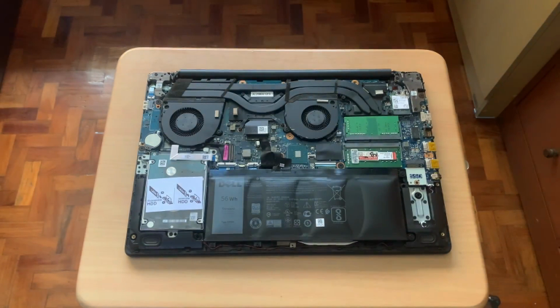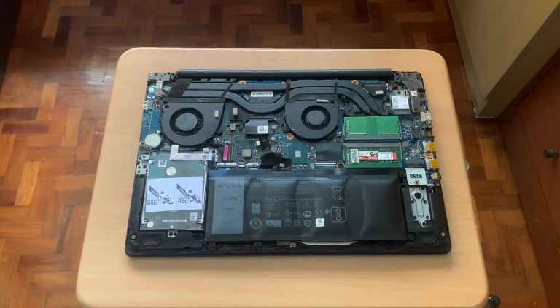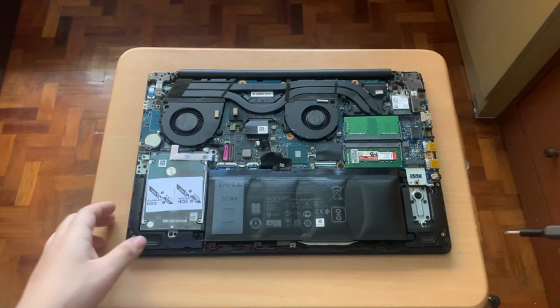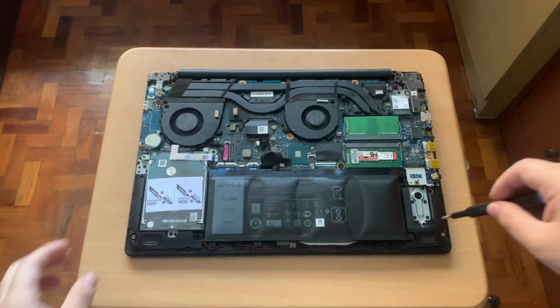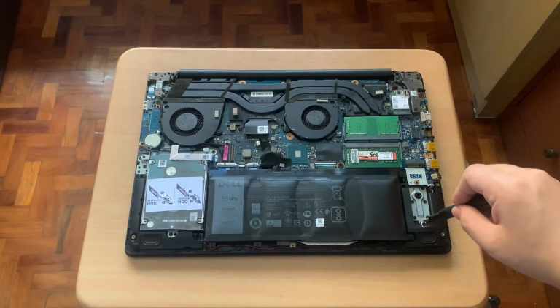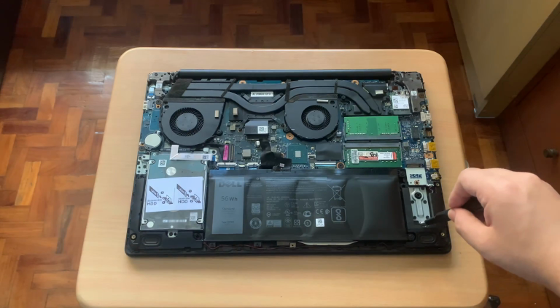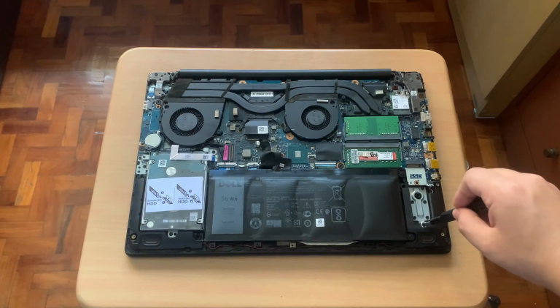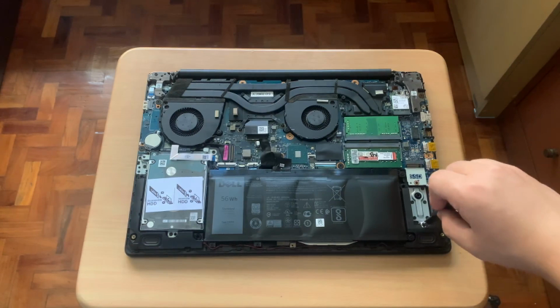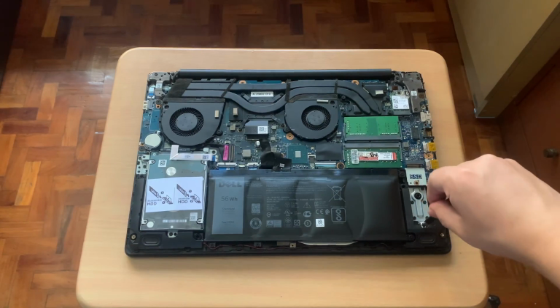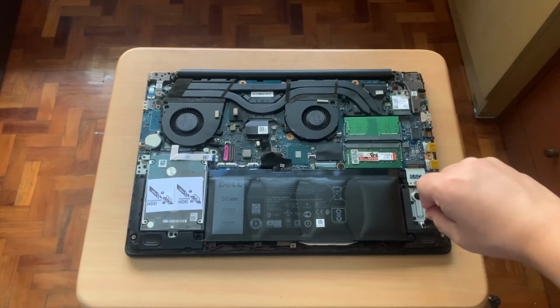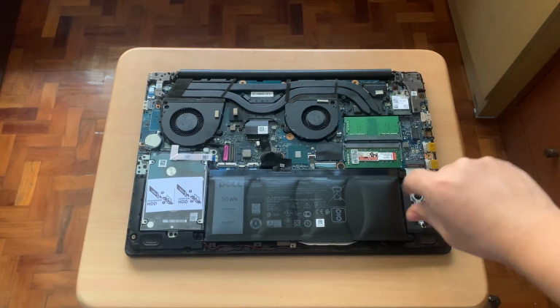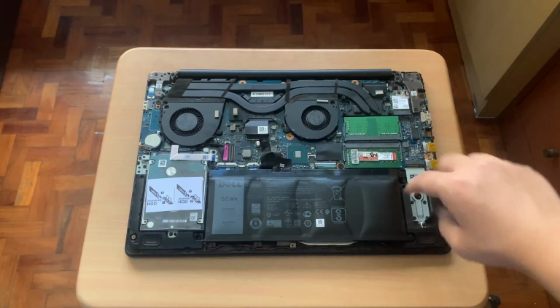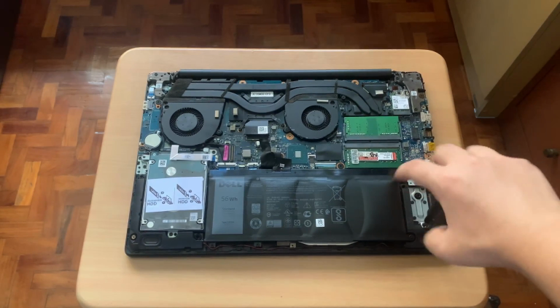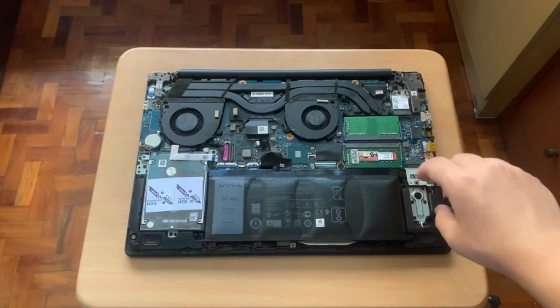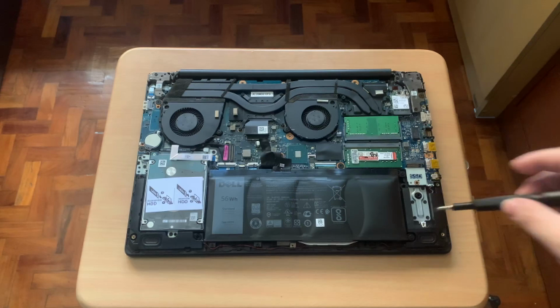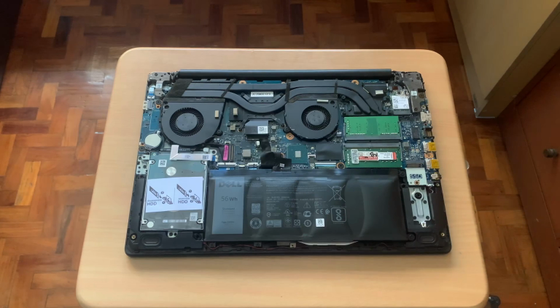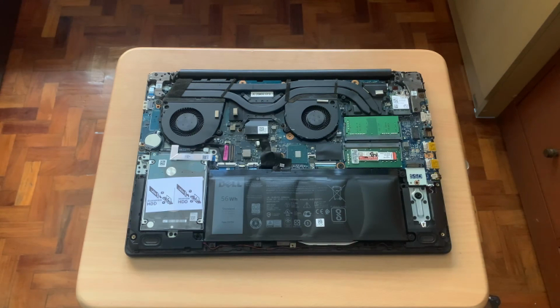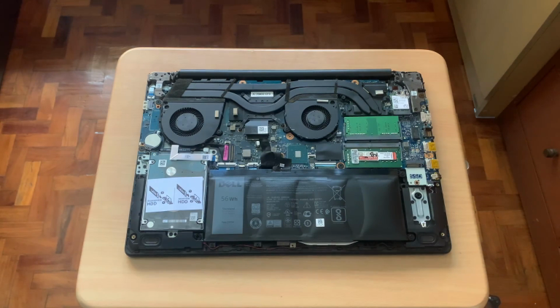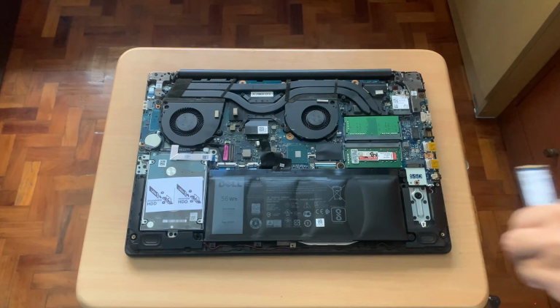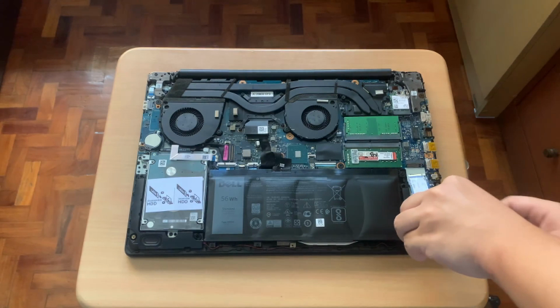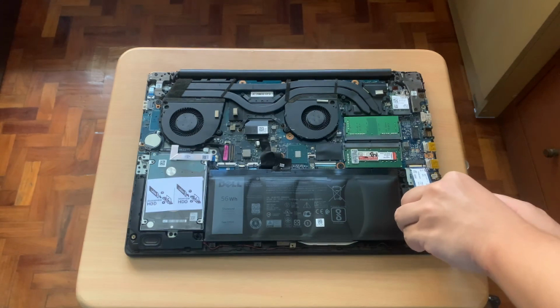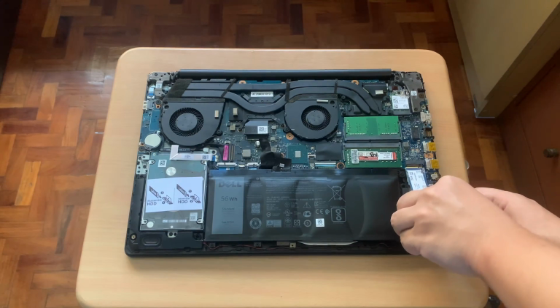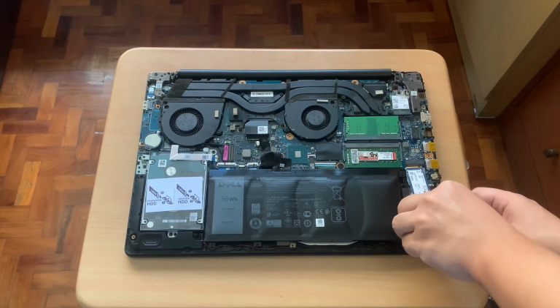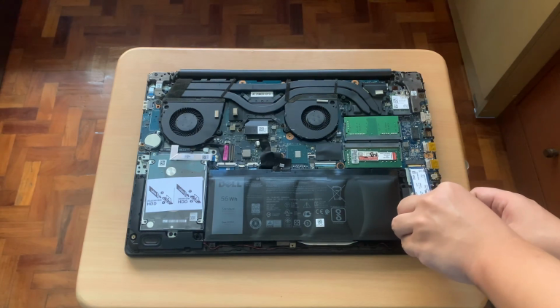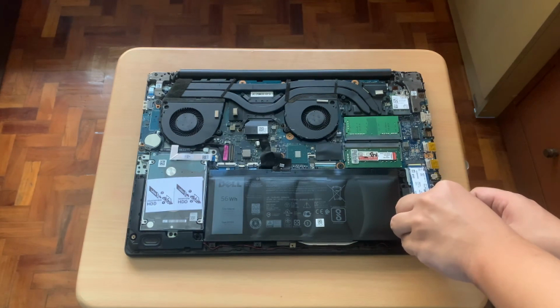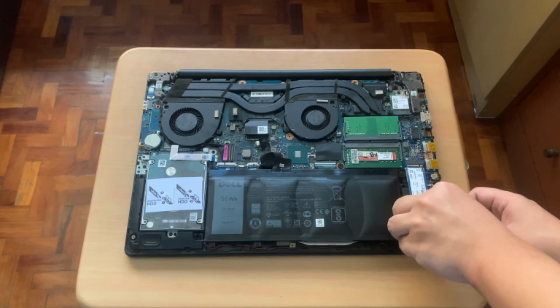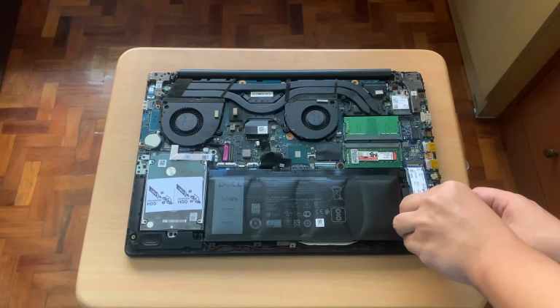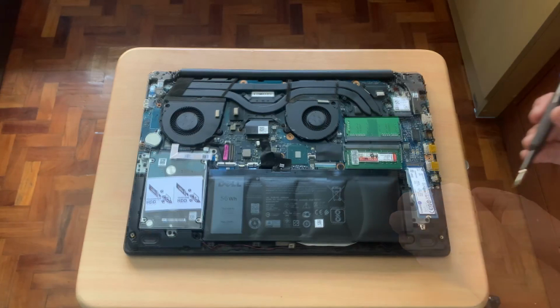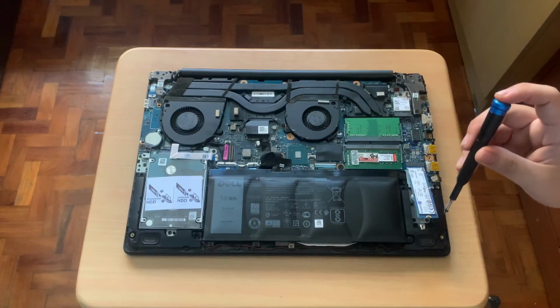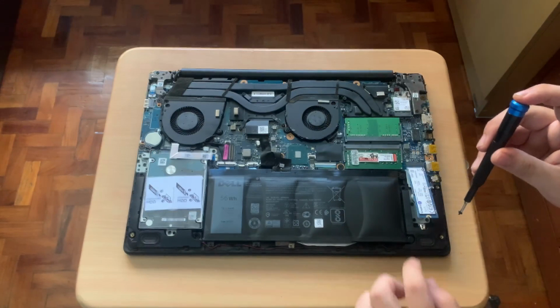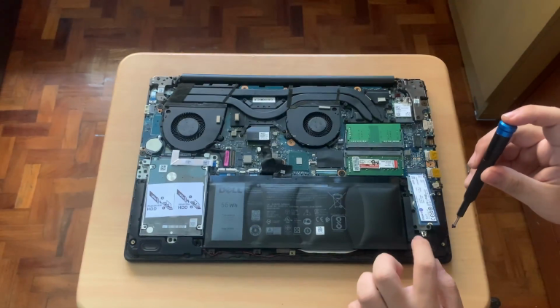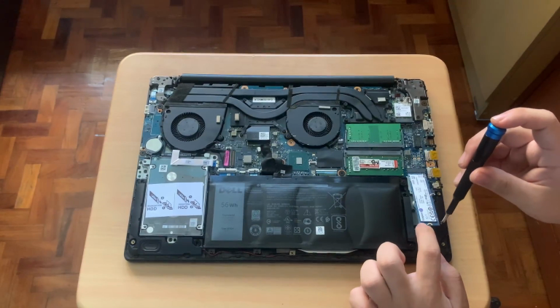Next, I'll remove the screw on the SSD slot. Now I'll plug the SSD into the M.2 slot. Then screw the SSD into the slot.